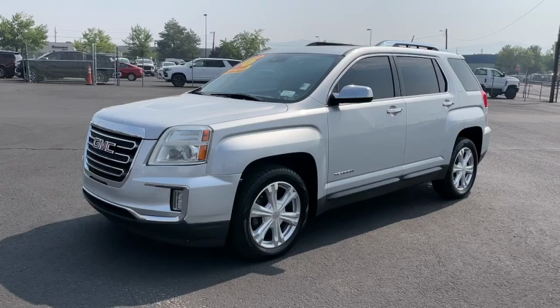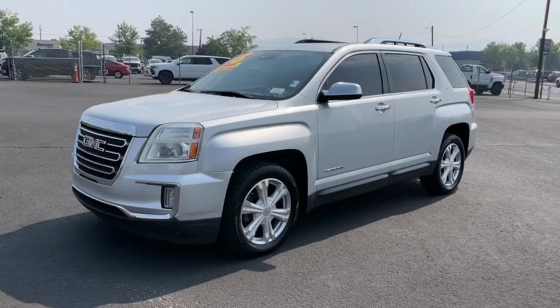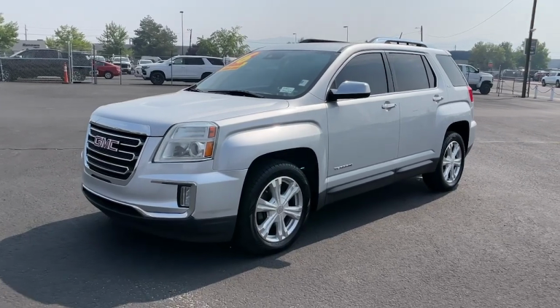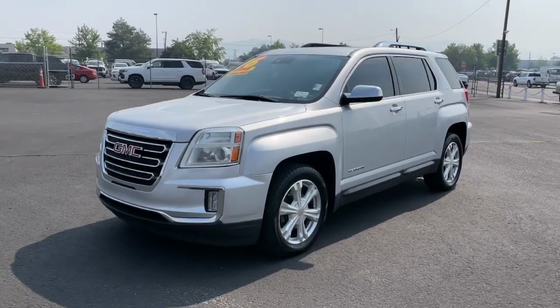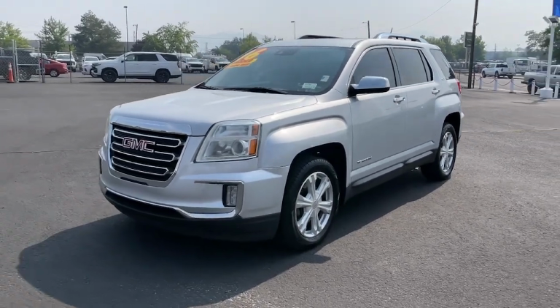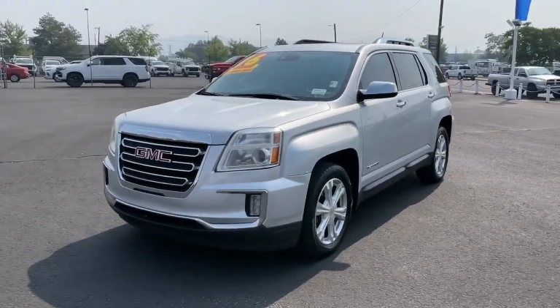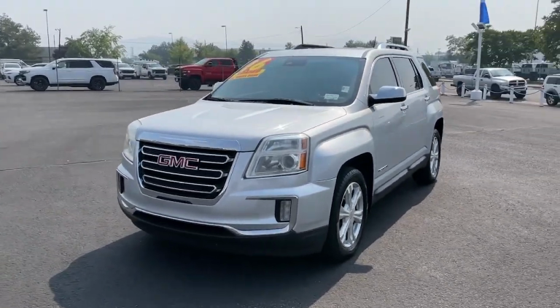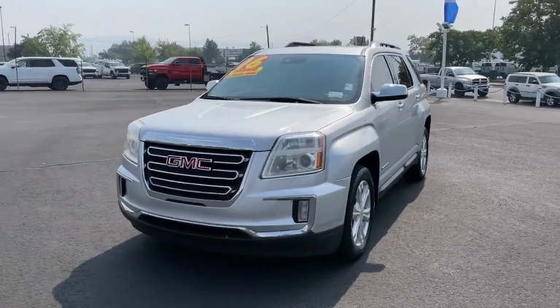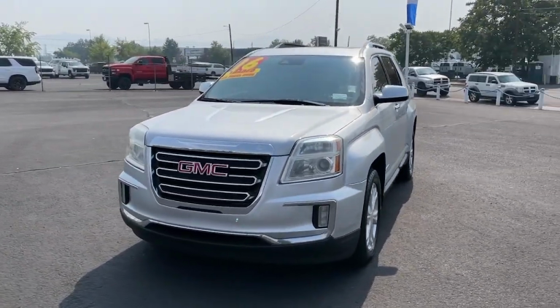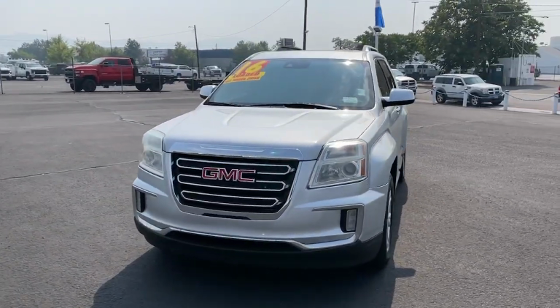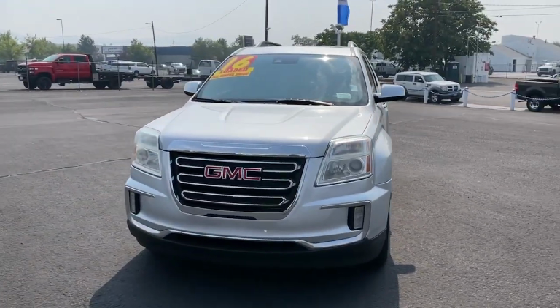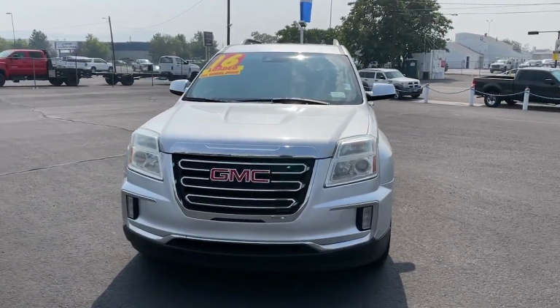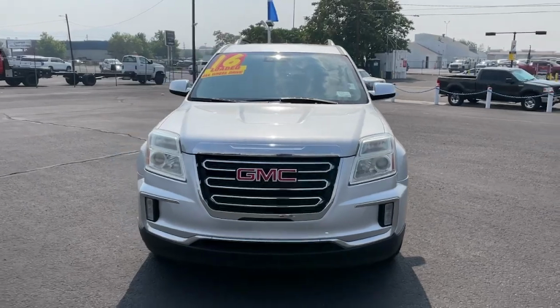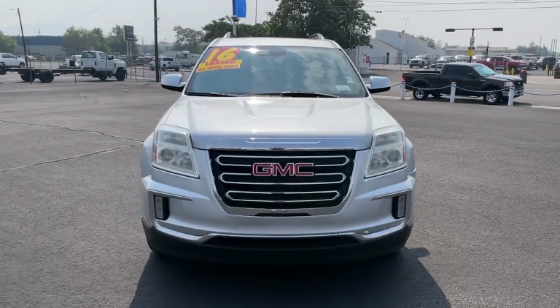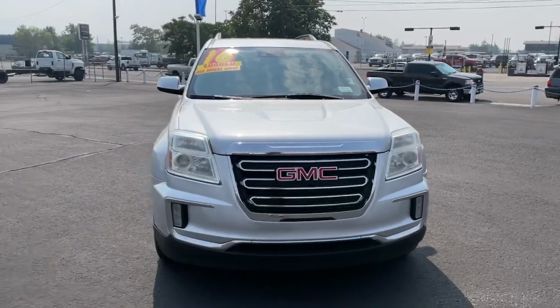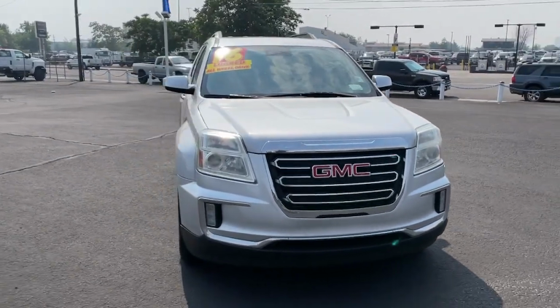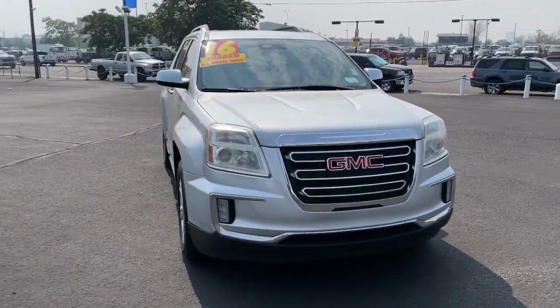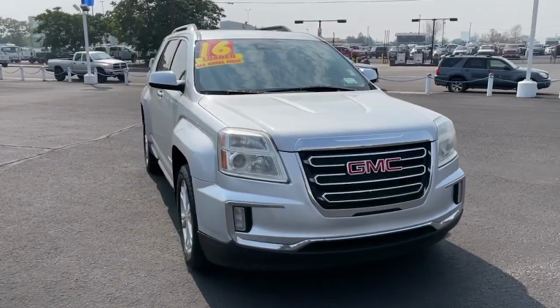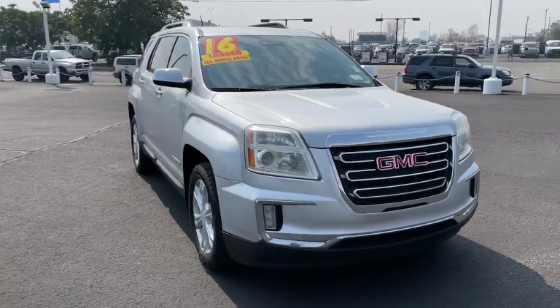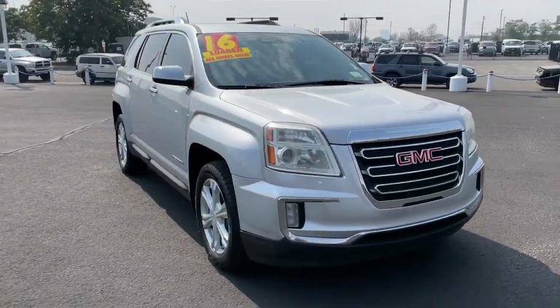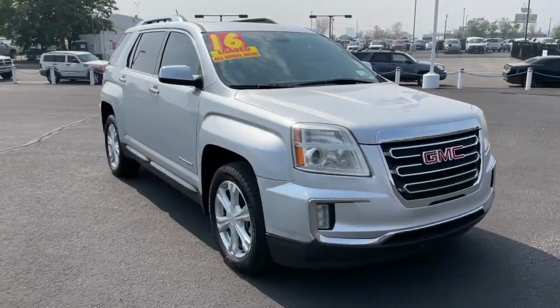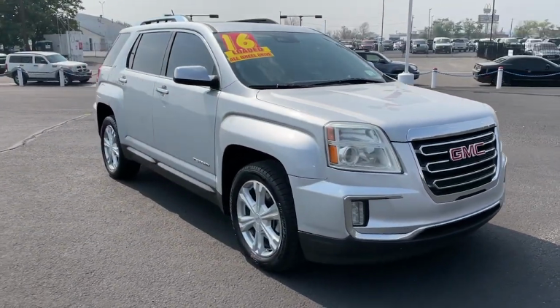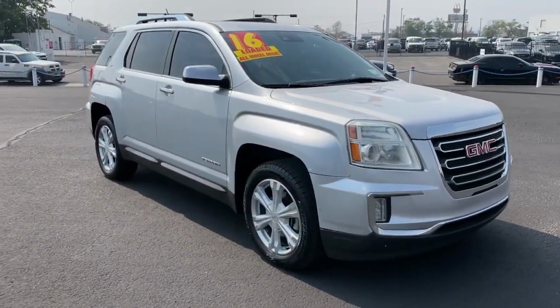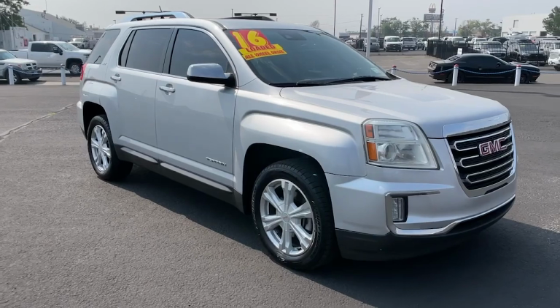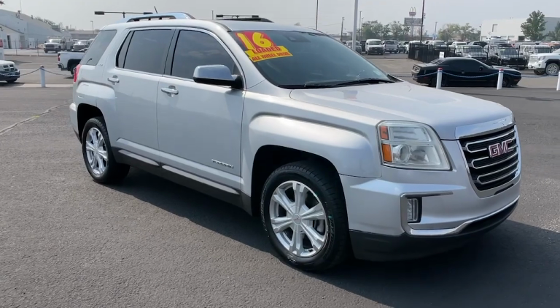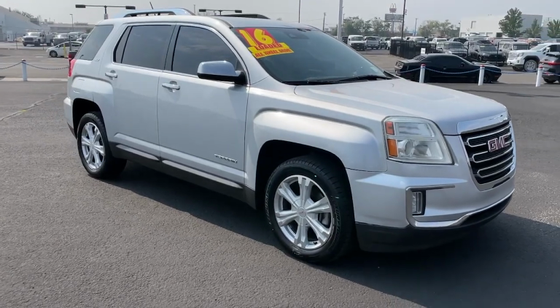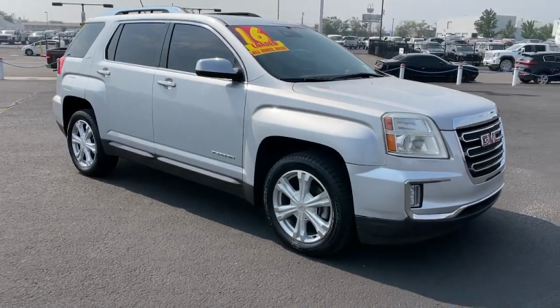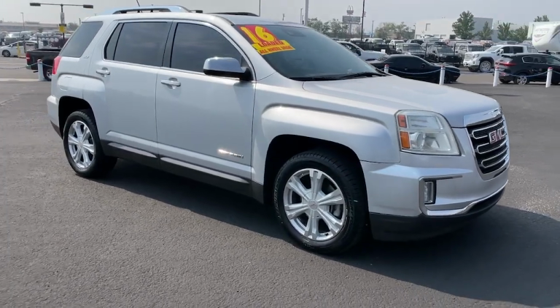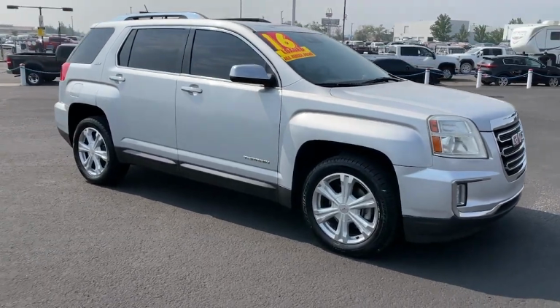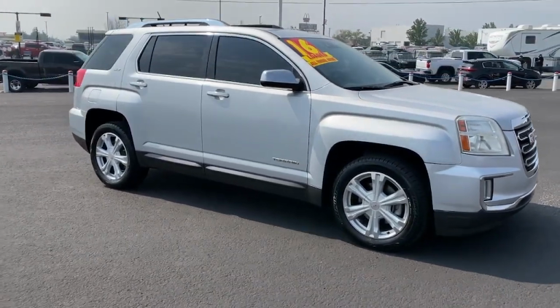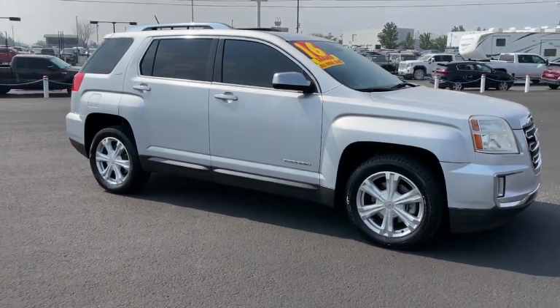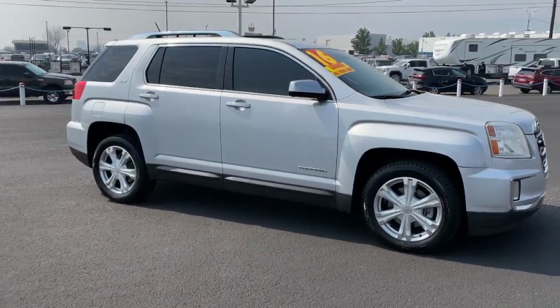Can you see yourself in the 2016 GMC Terrain? This spacious Terrain offers a smooth, comfortable ride, plenty of options for cargo, user-friendly infotainment, advanced safety tech, and bold good looks.